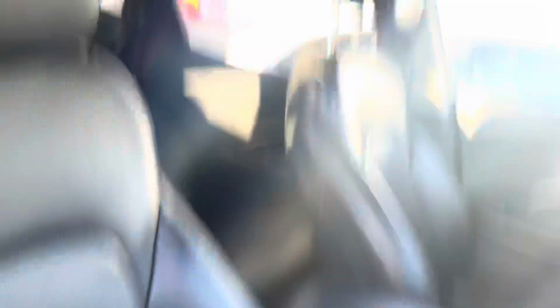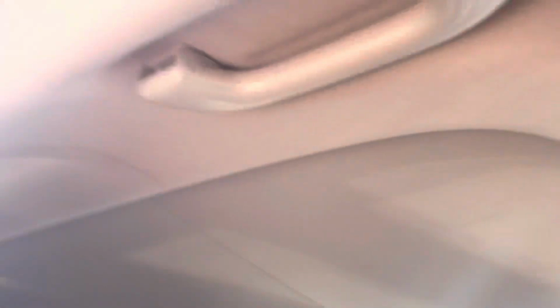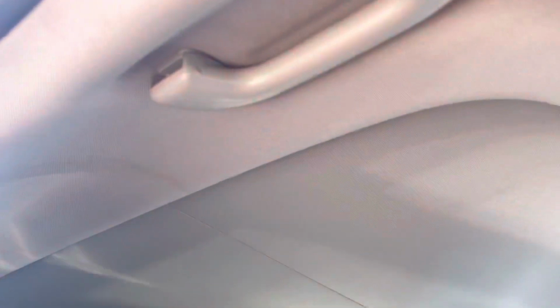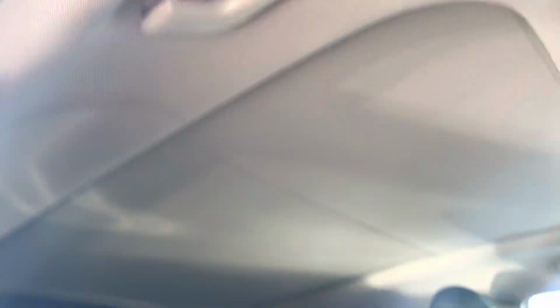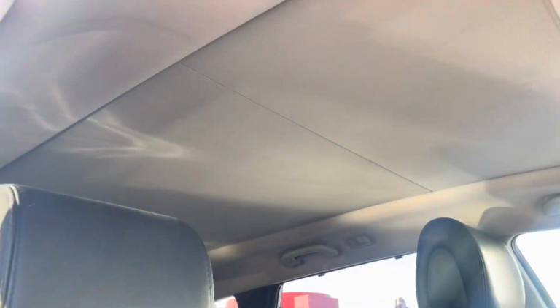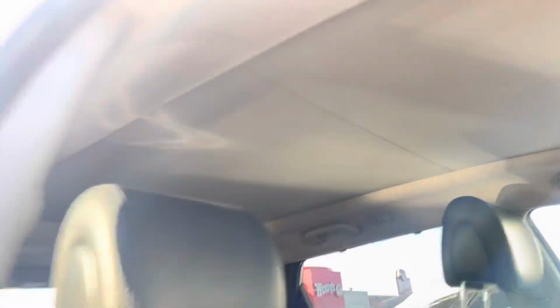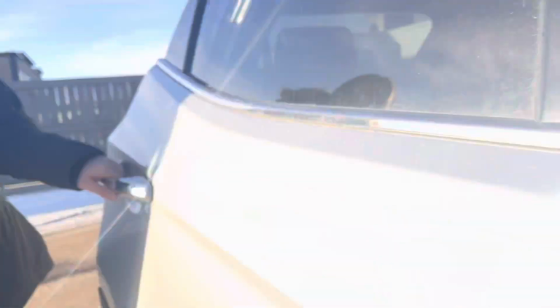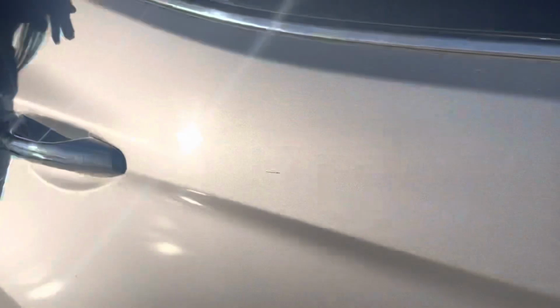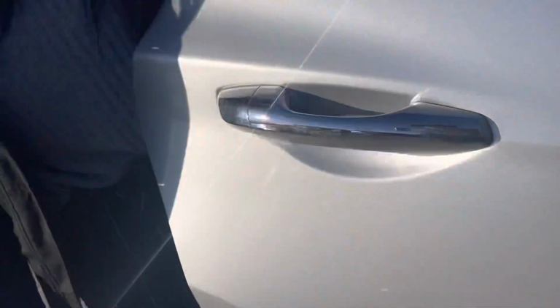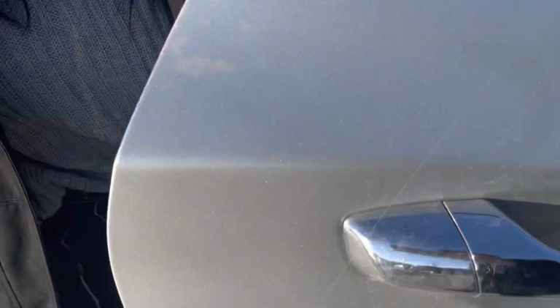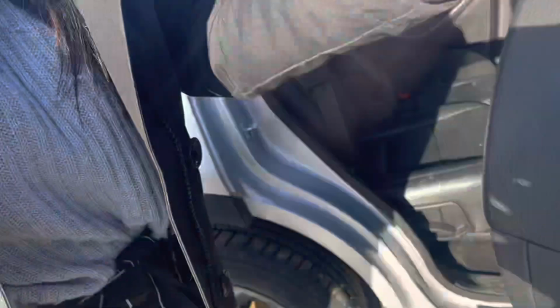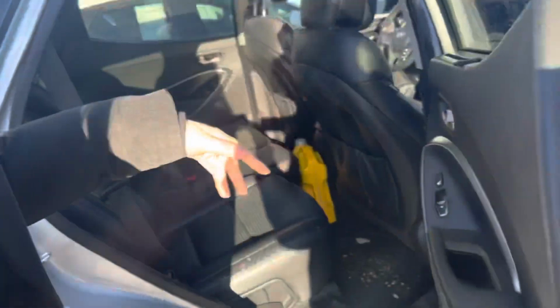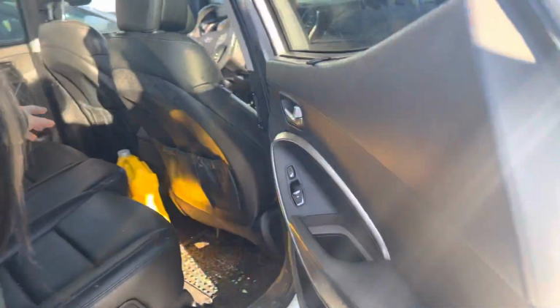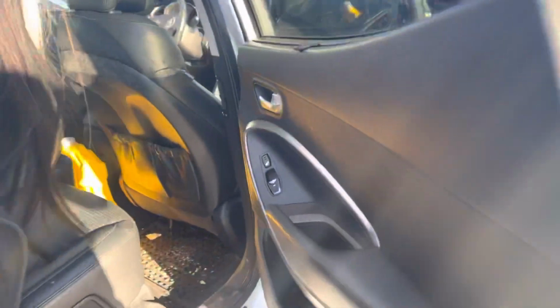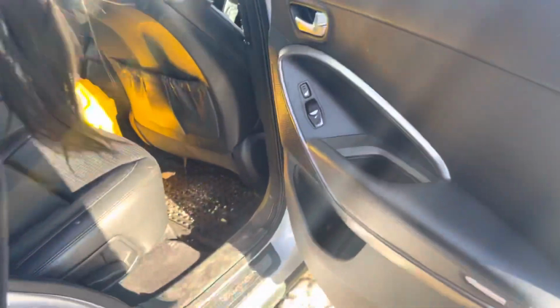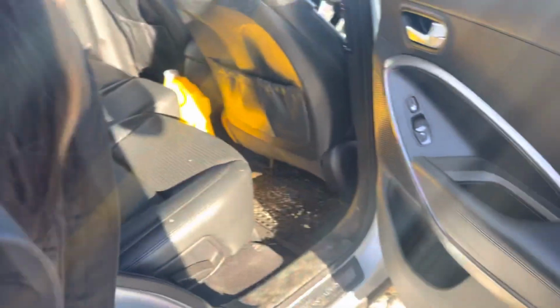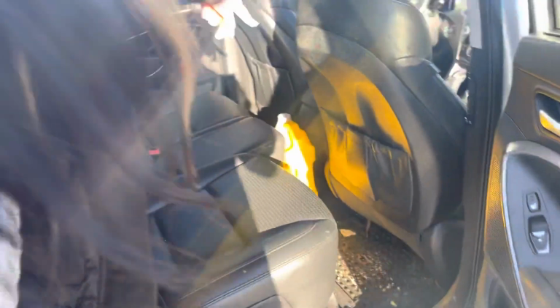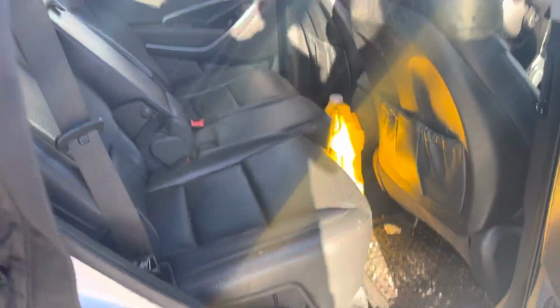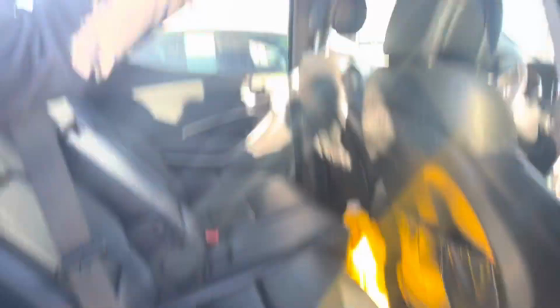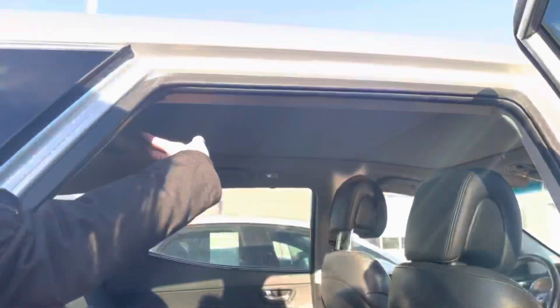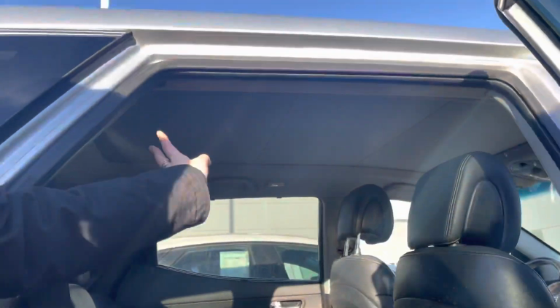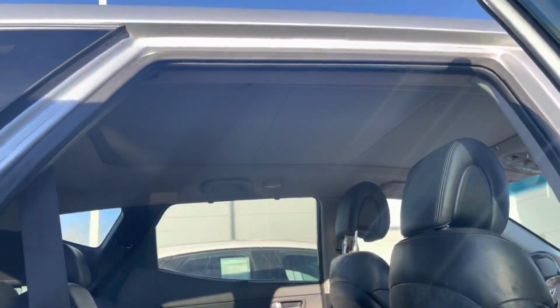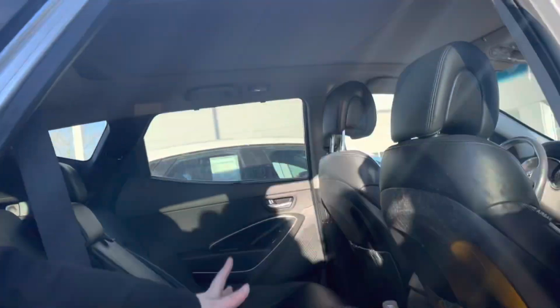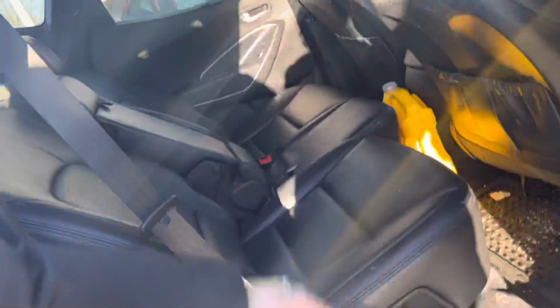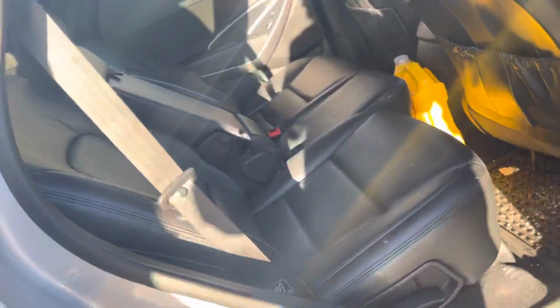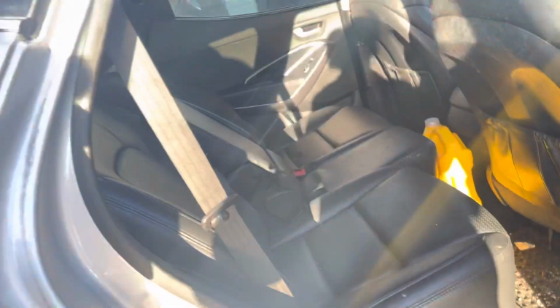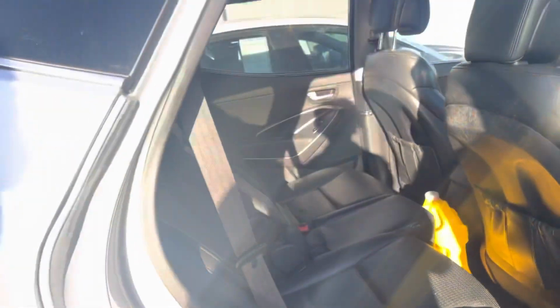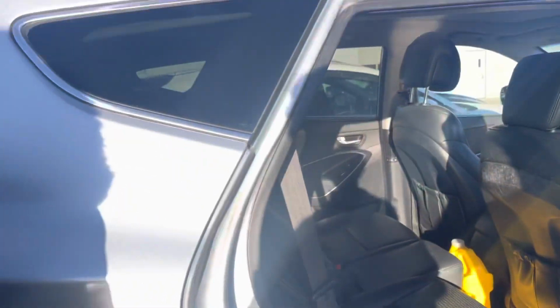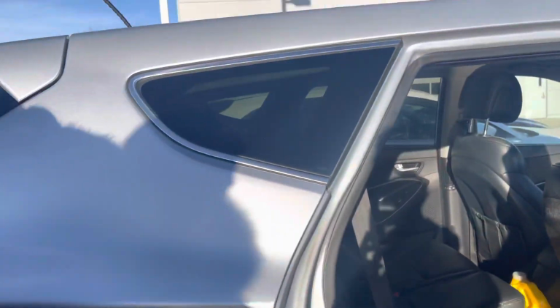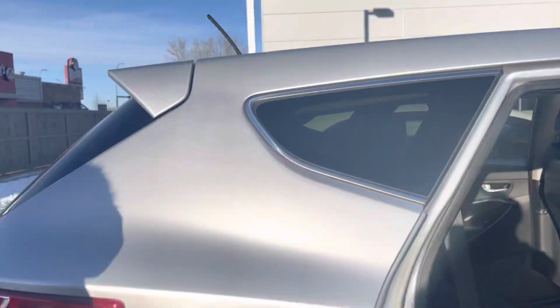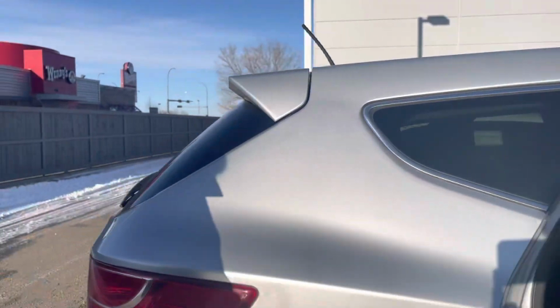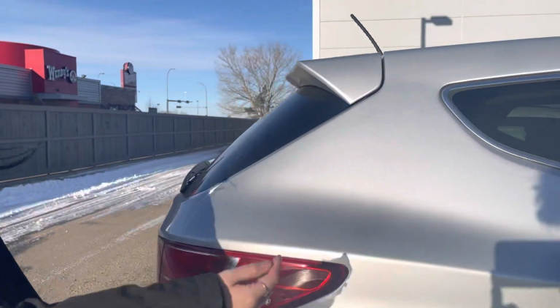And then if we open the back up there we got a panoramic sunroof and some more leather seats, heated as well.